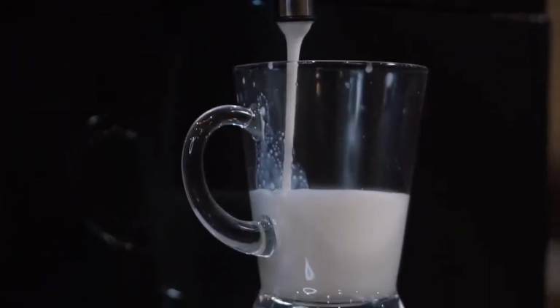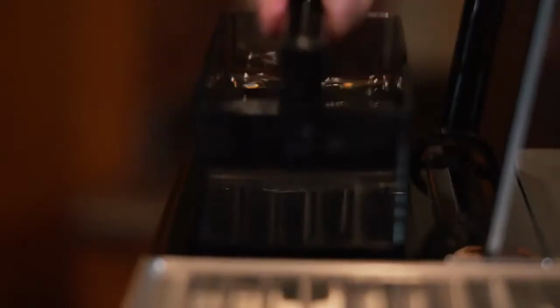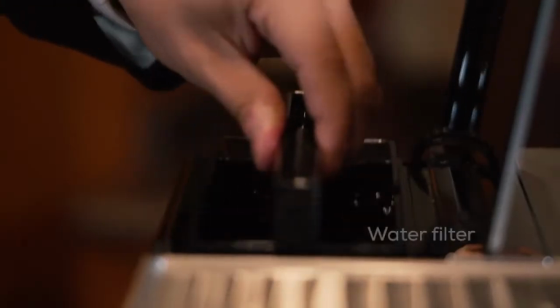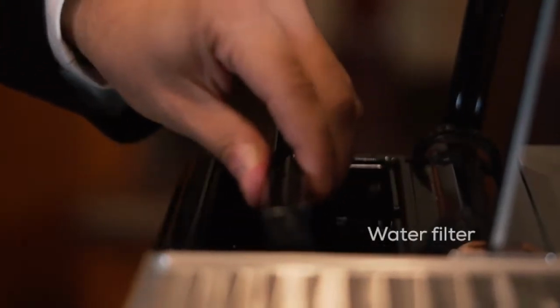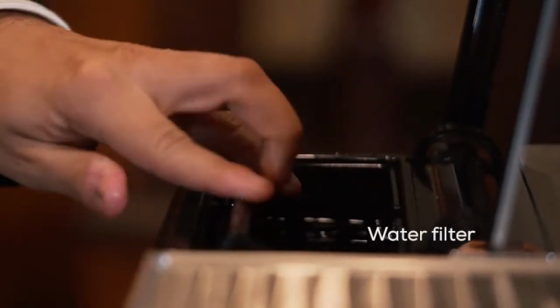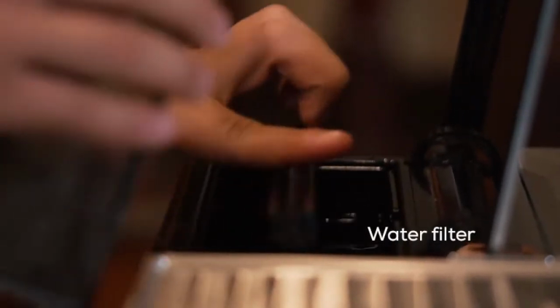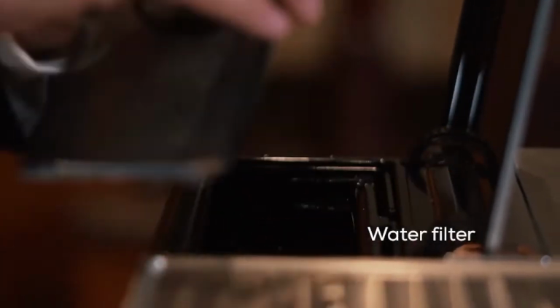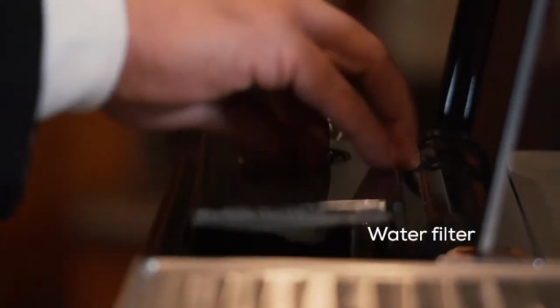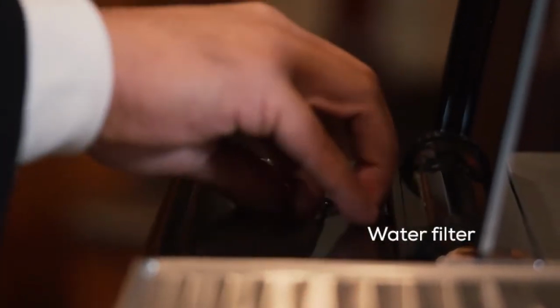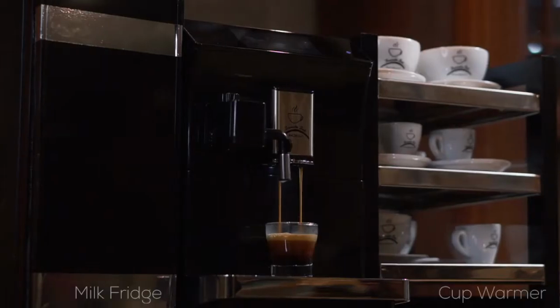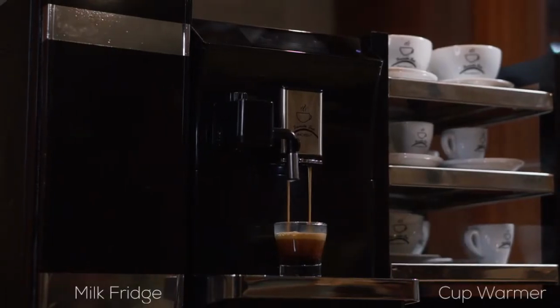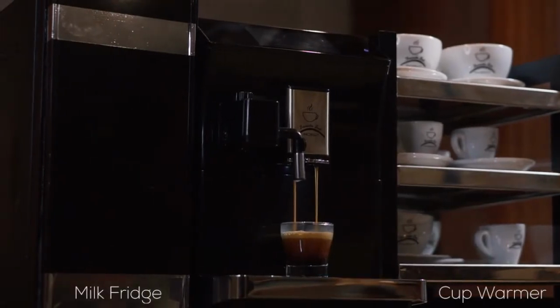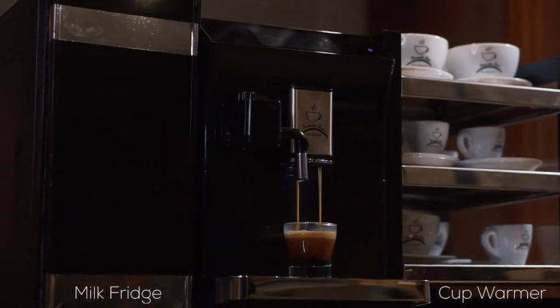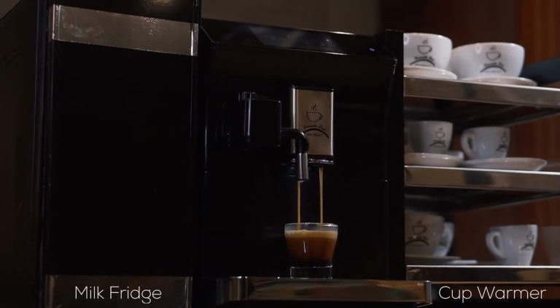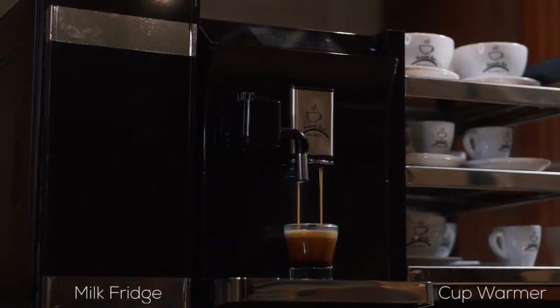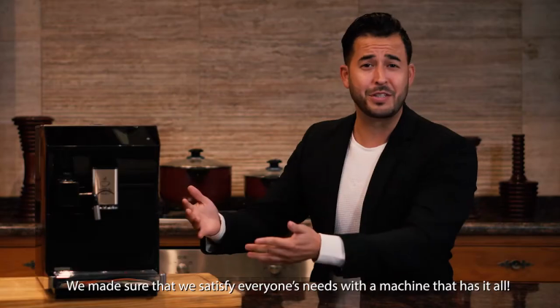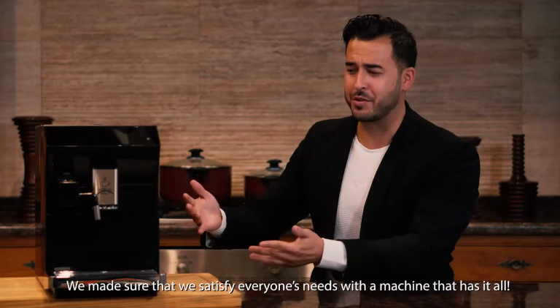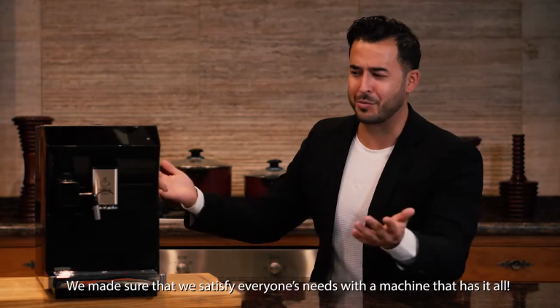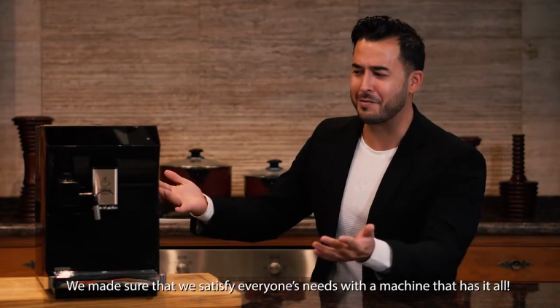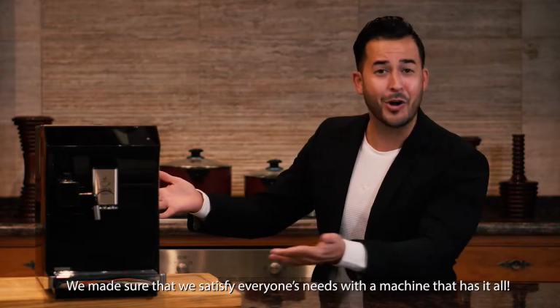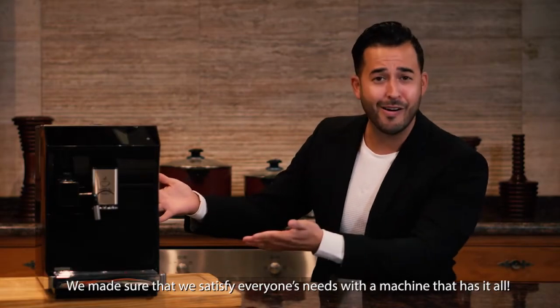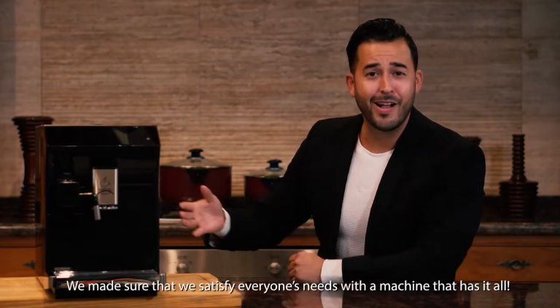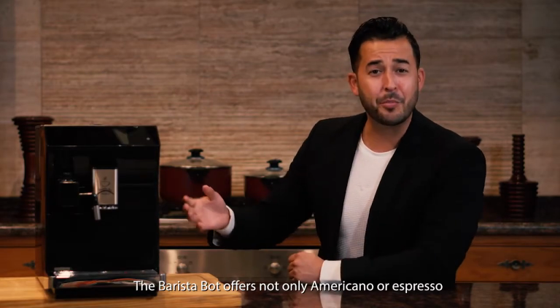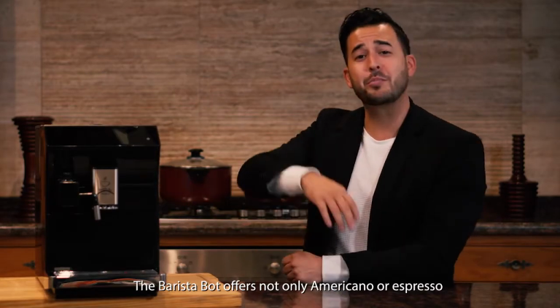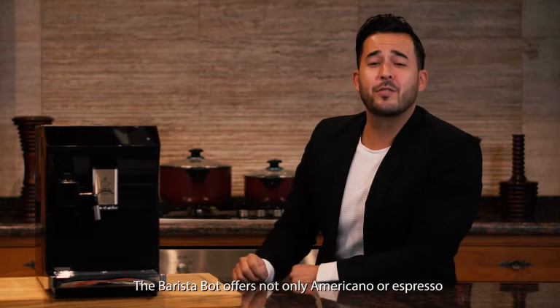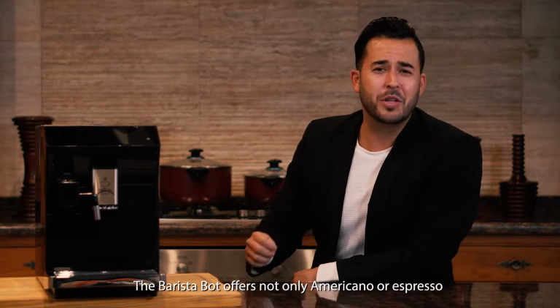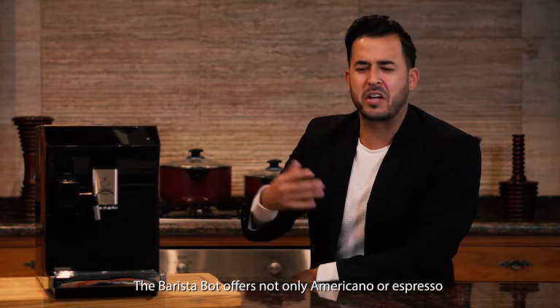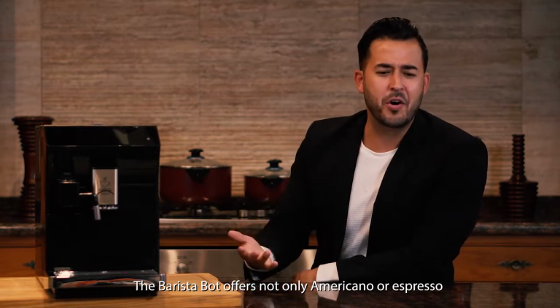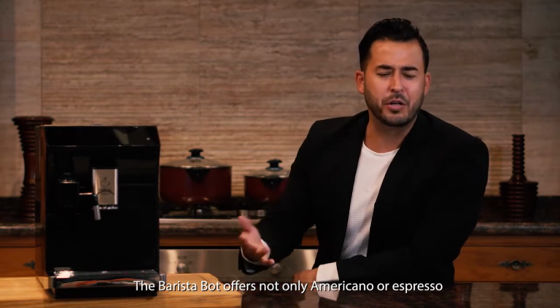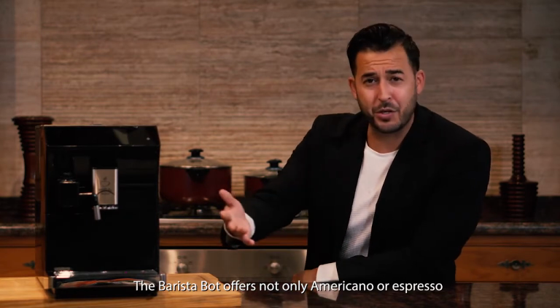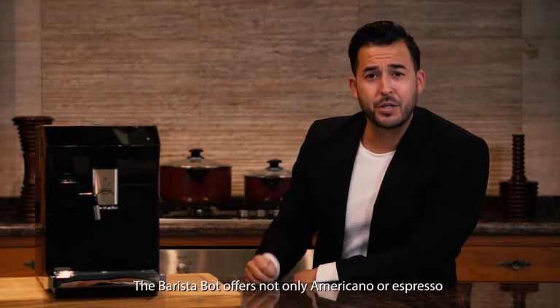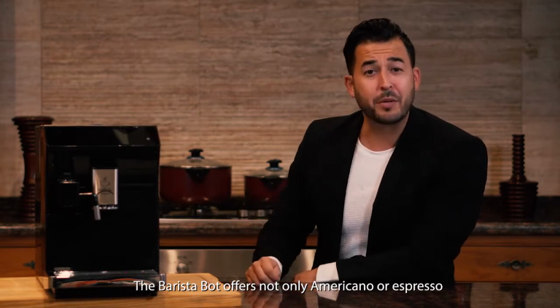With our fridge that keeps your milk fresh and a filter to purify the water, these are the secrets behind our perfect coffee. We've made sure to satisfy everyone's needs with a machine that has it all.